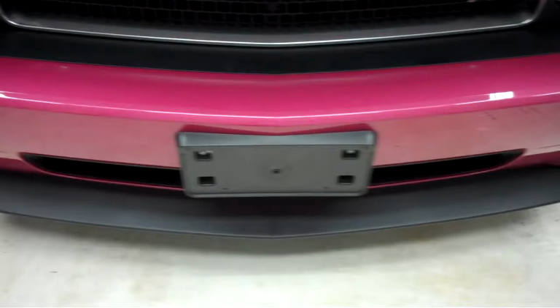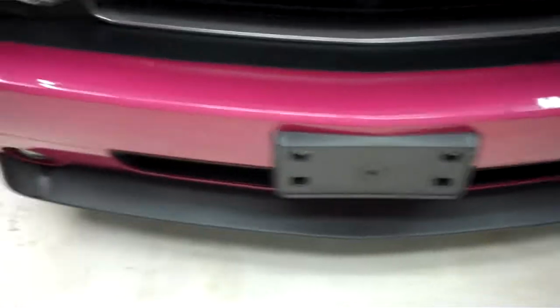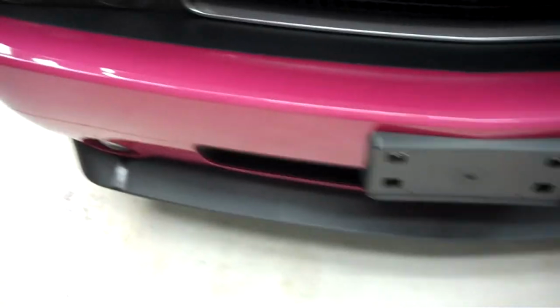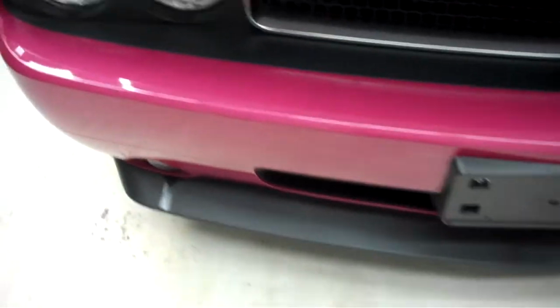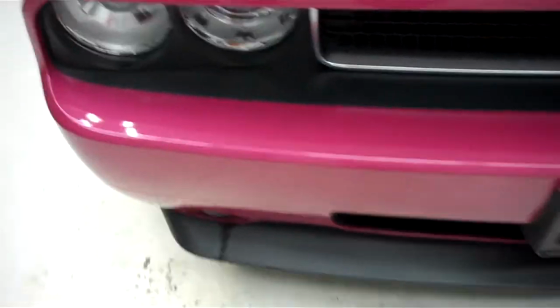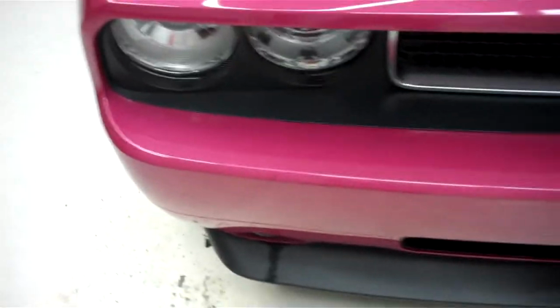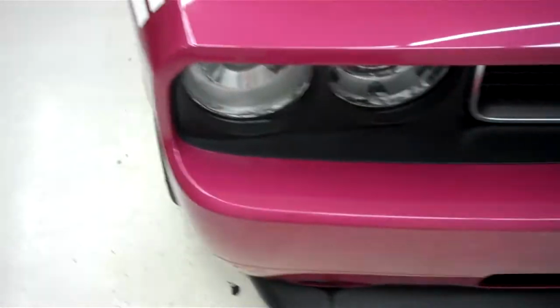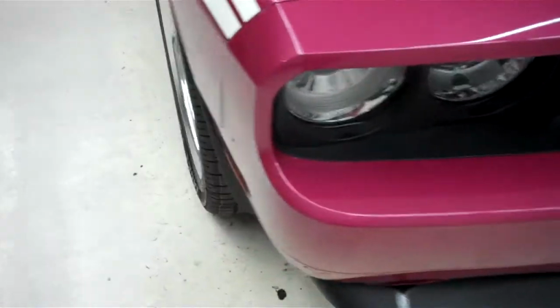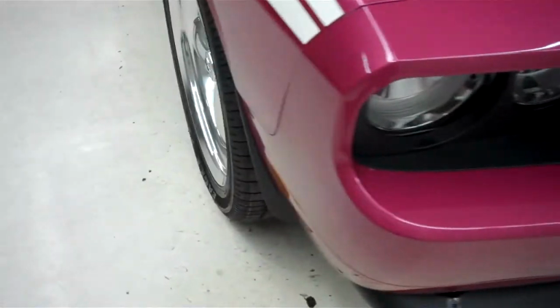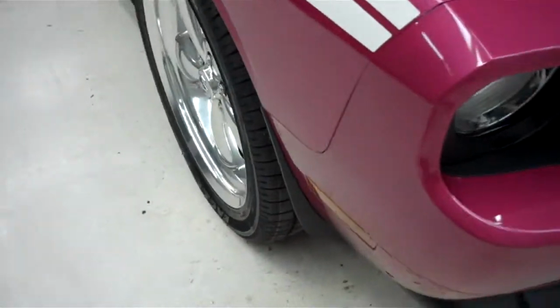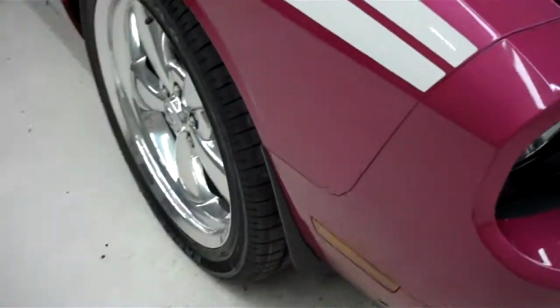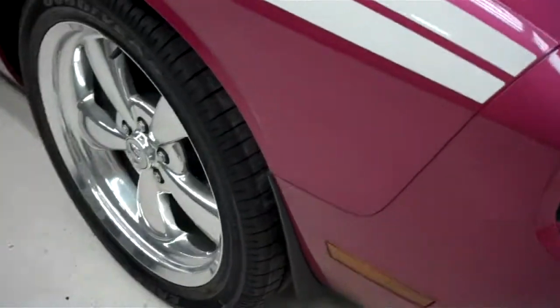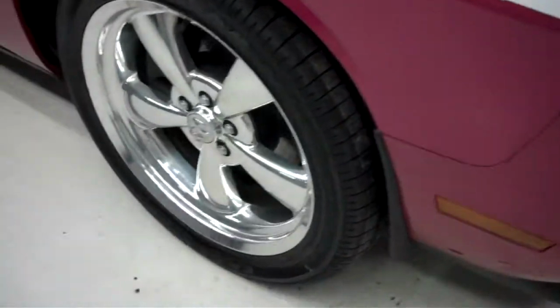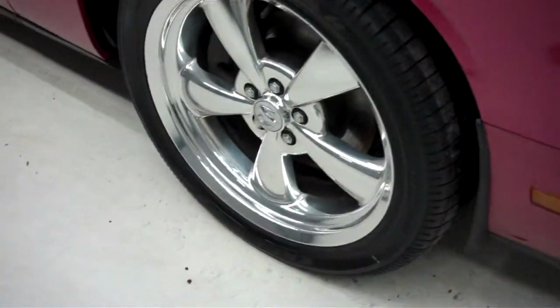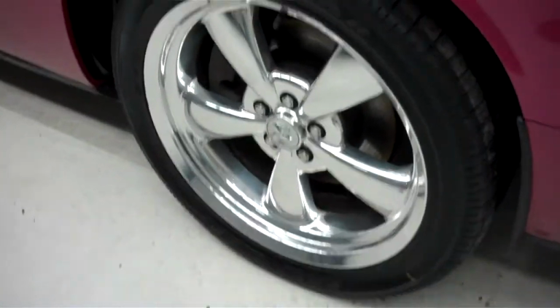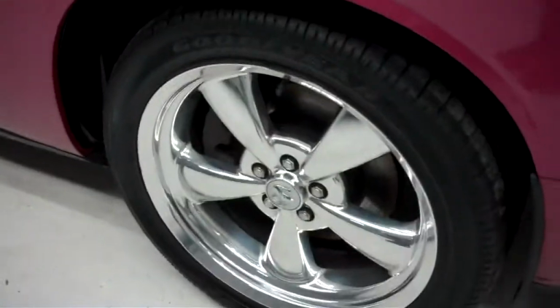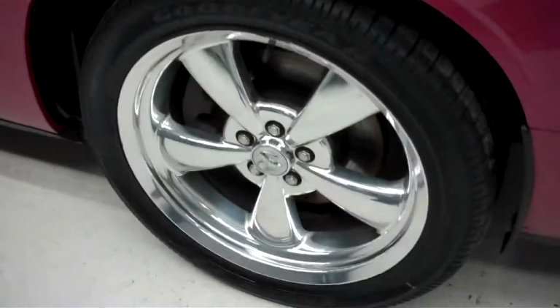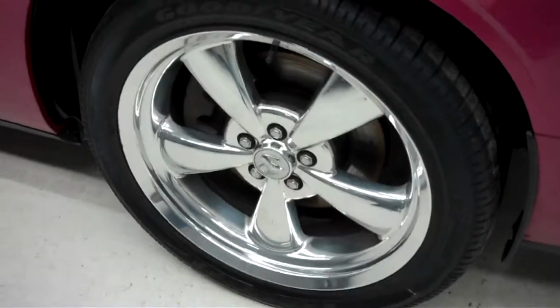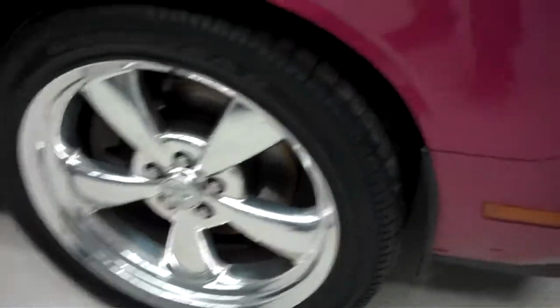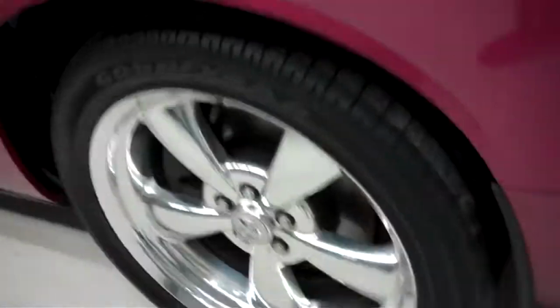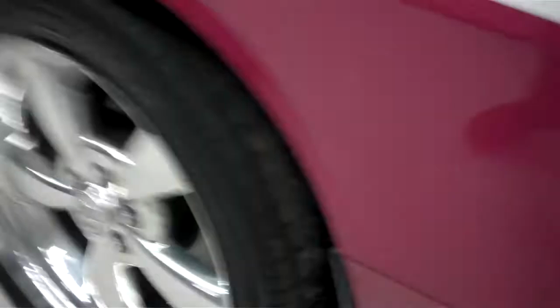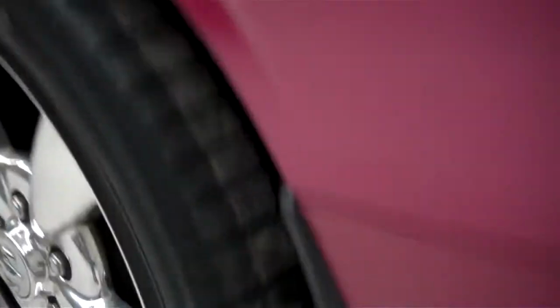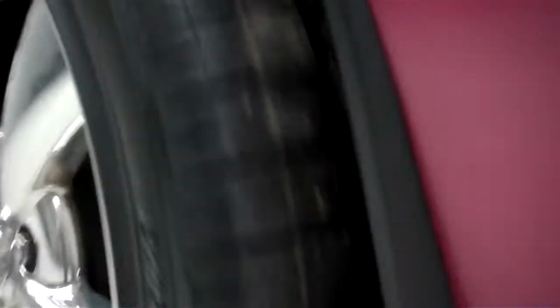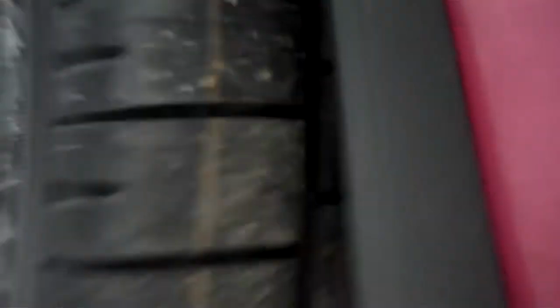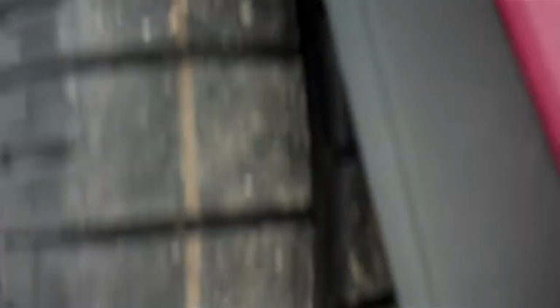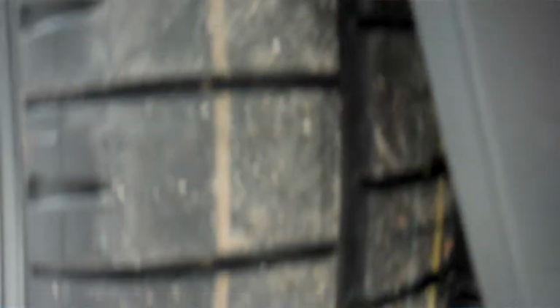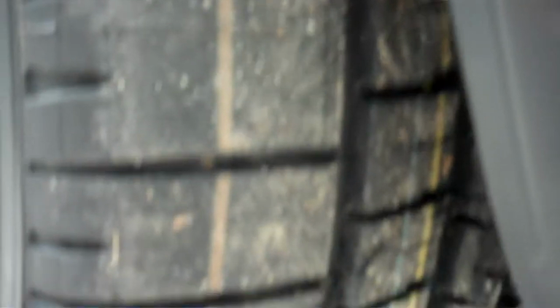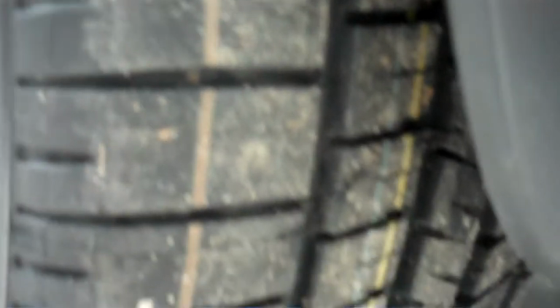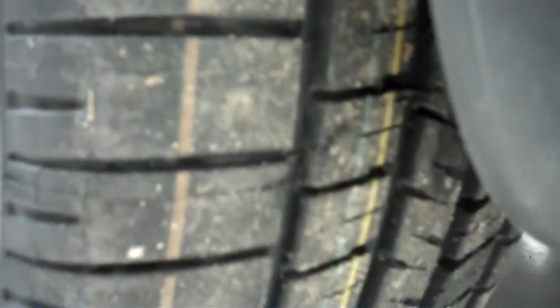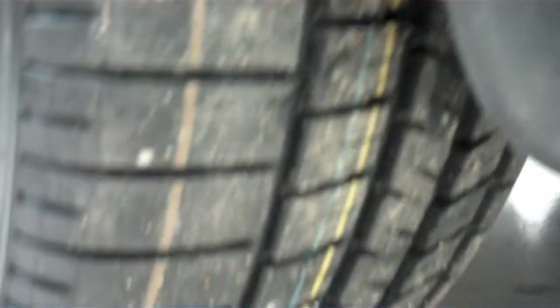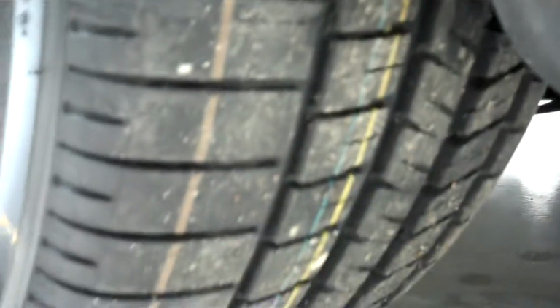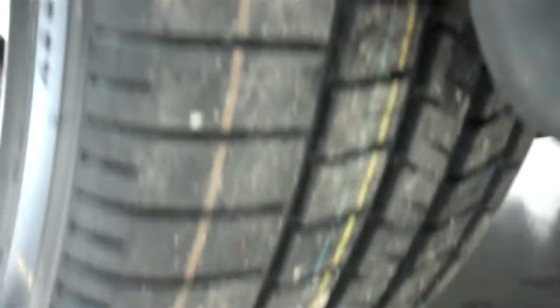This is a 5.7 liter. Goodyear Eagle tires, which are brand new. See the treads — very deep.